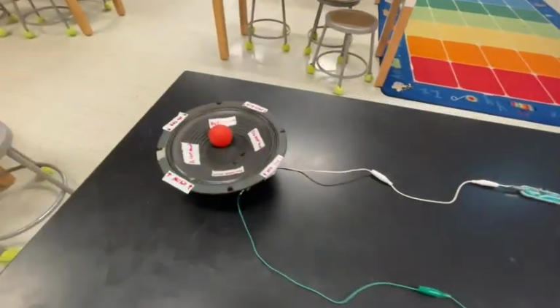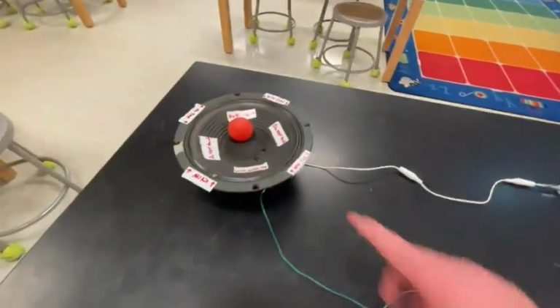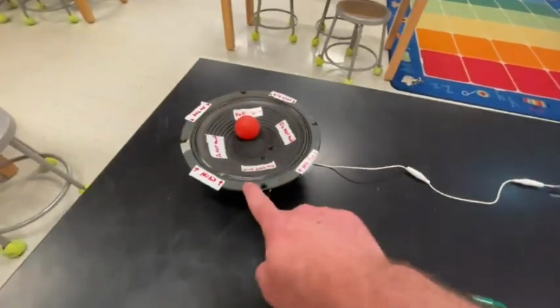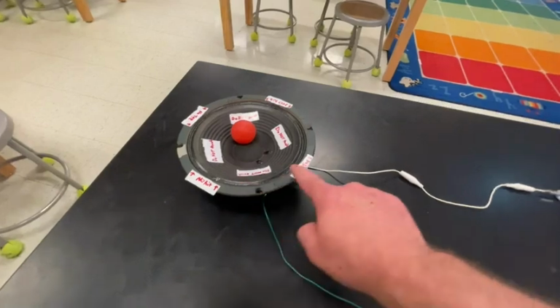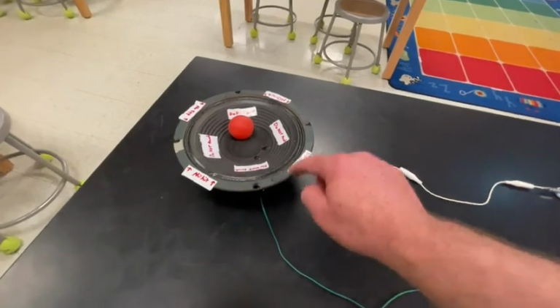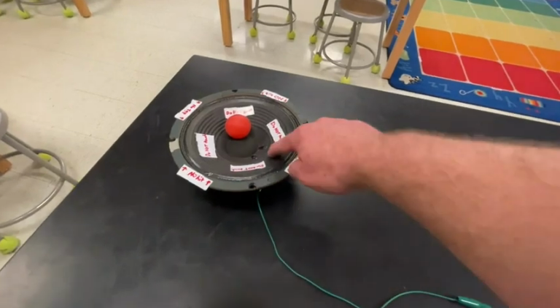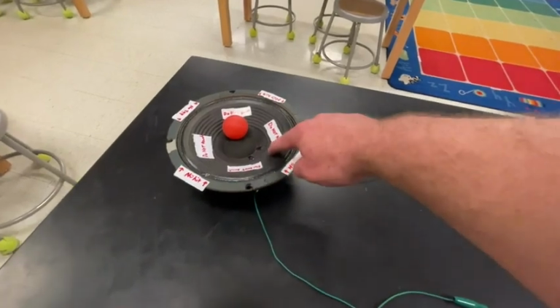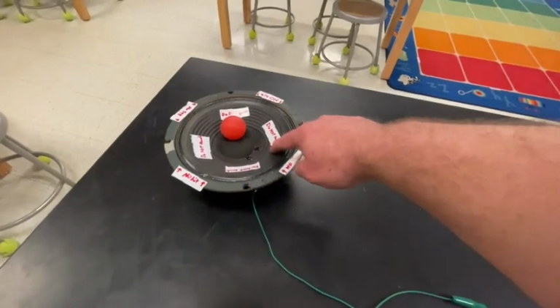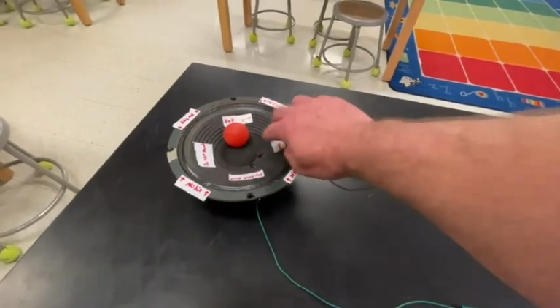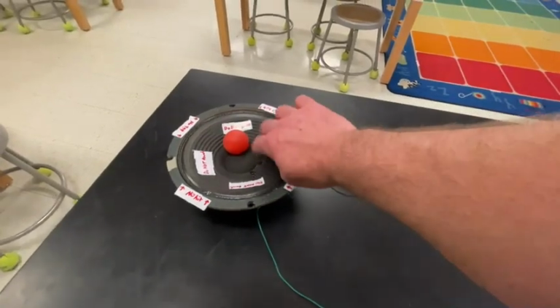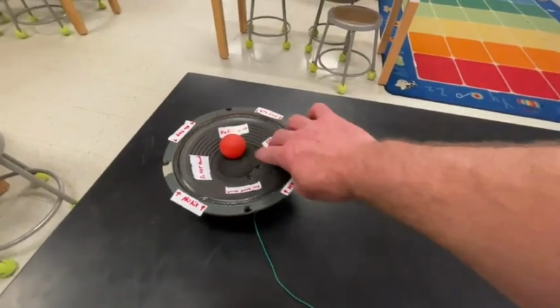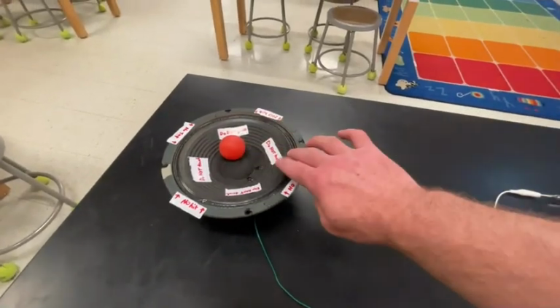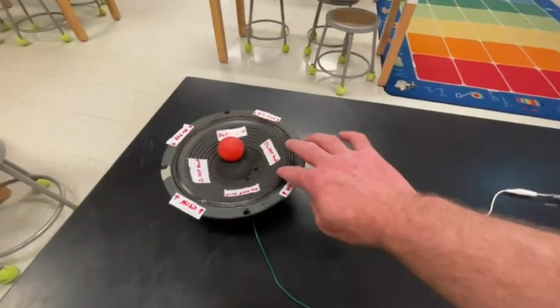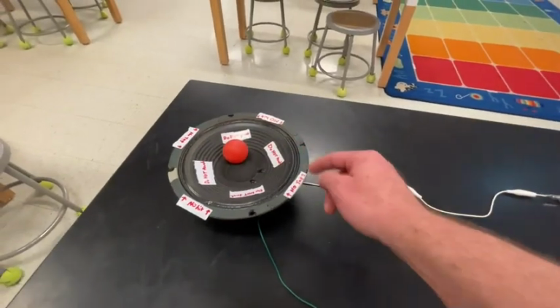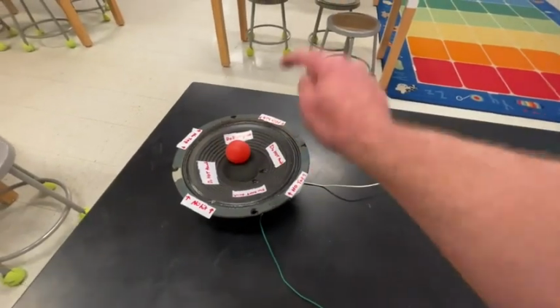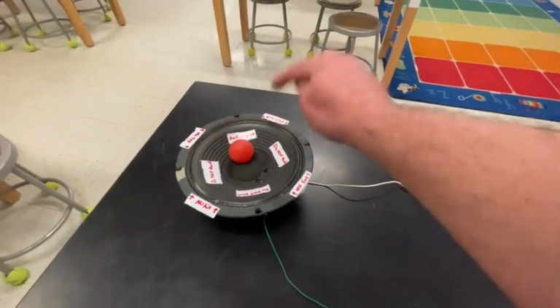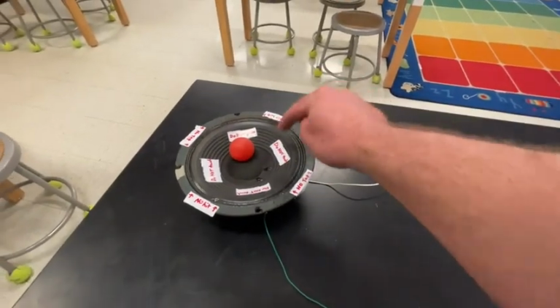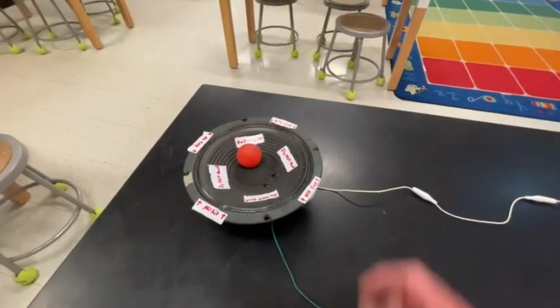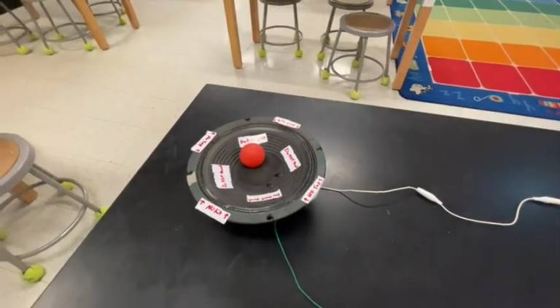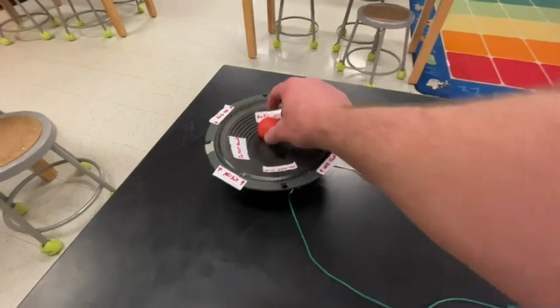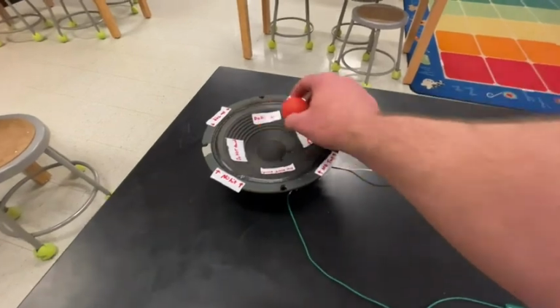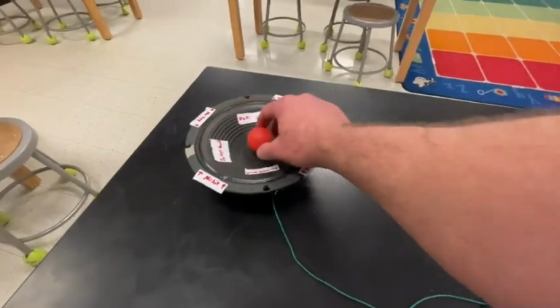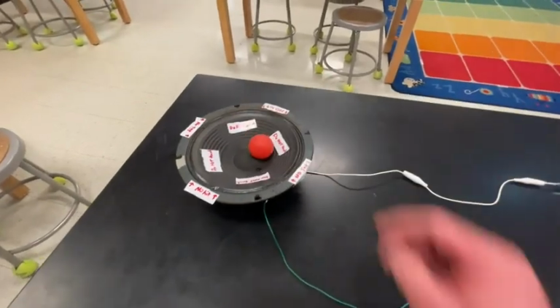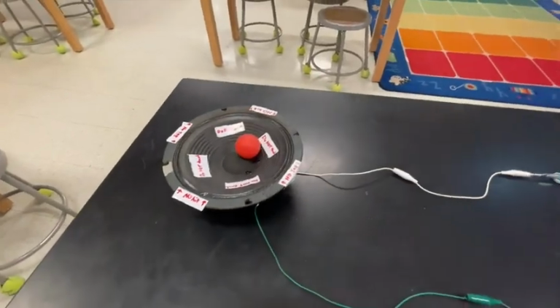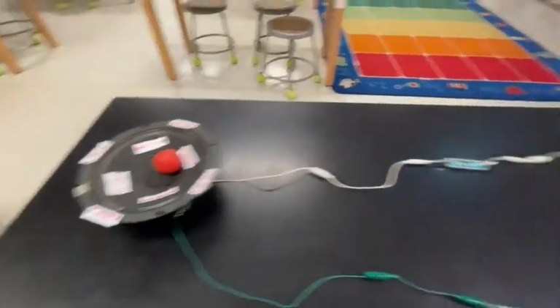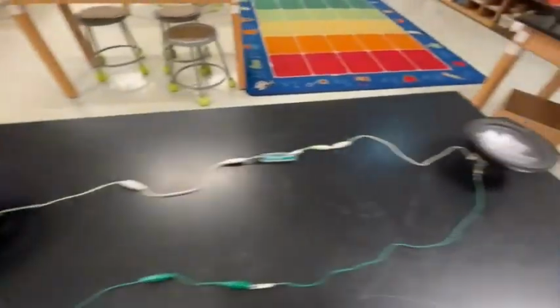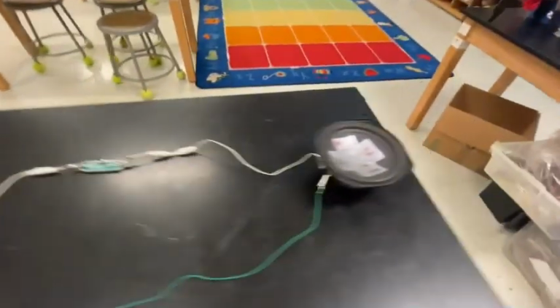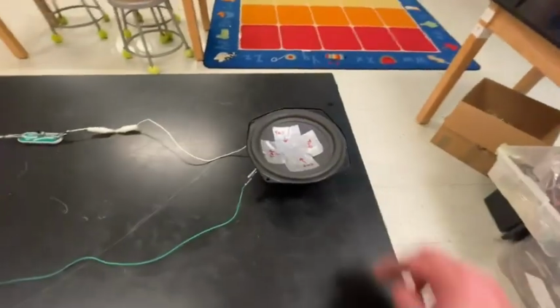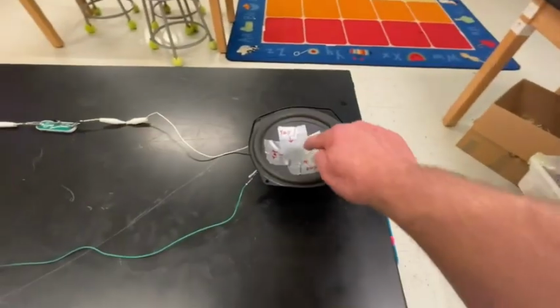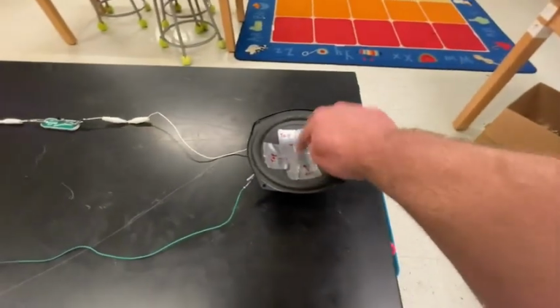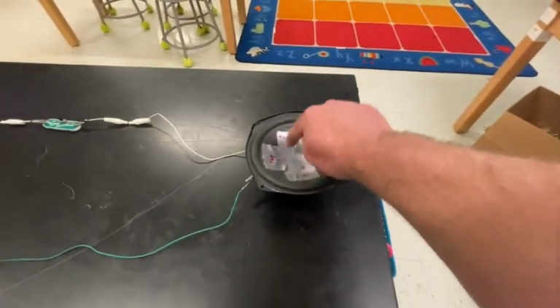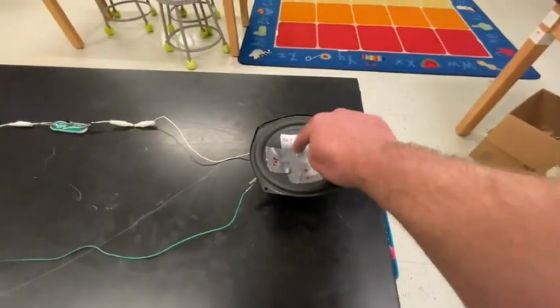This one you can see says don't touch. This one's fragile — it's just not as strong of a speaker. So please do not tap down on that one. This is just for the ball to bounce around. This one is the one to tap on.